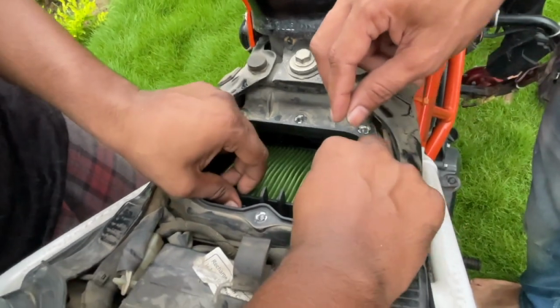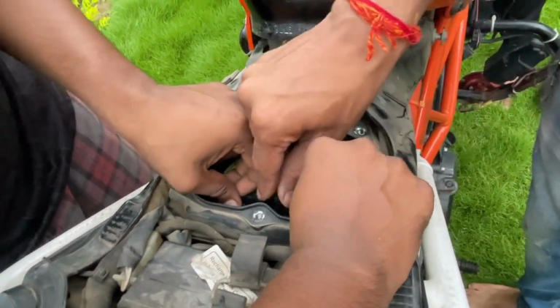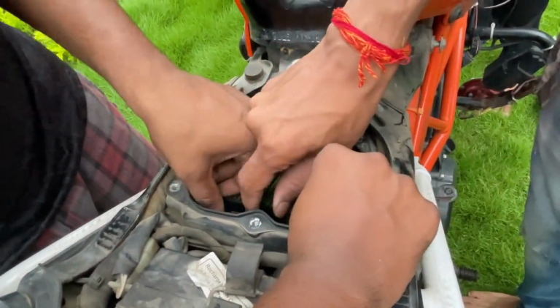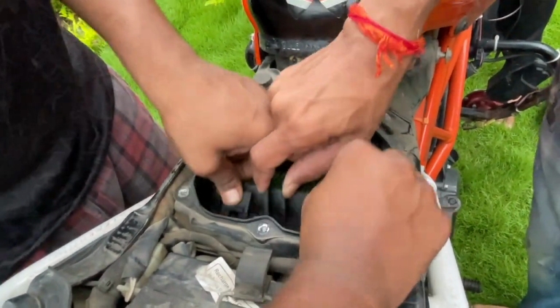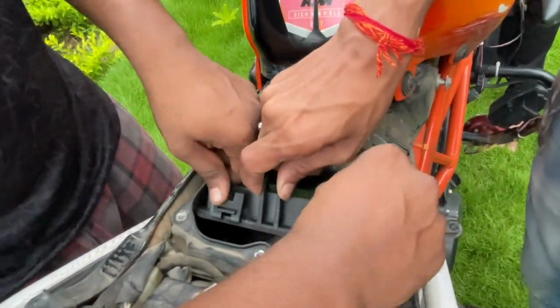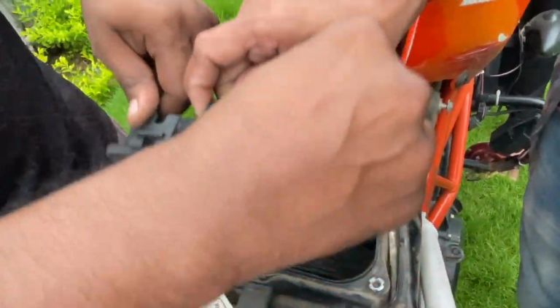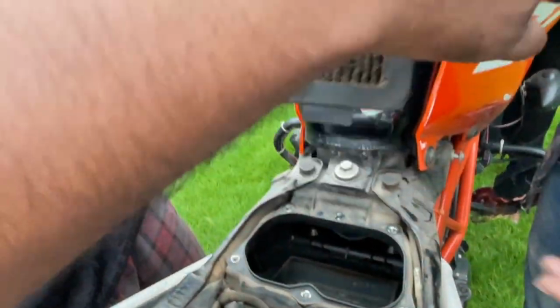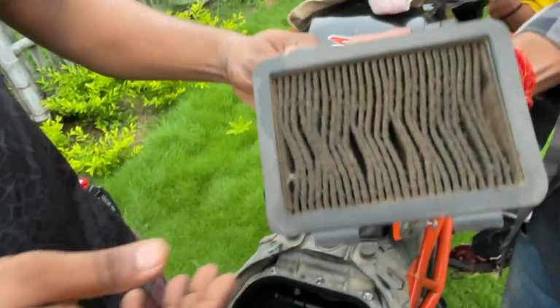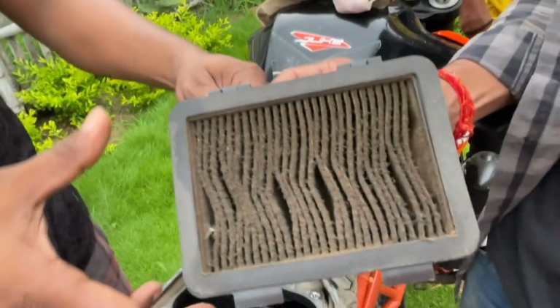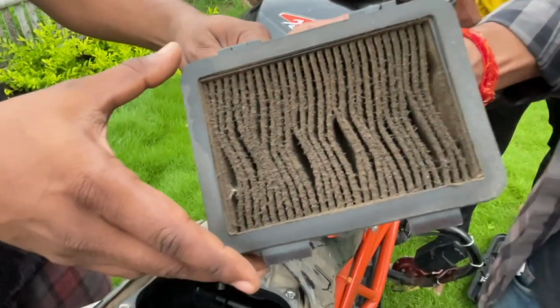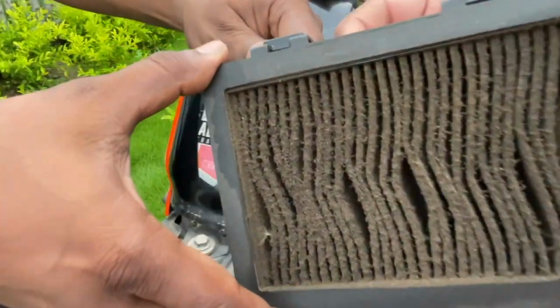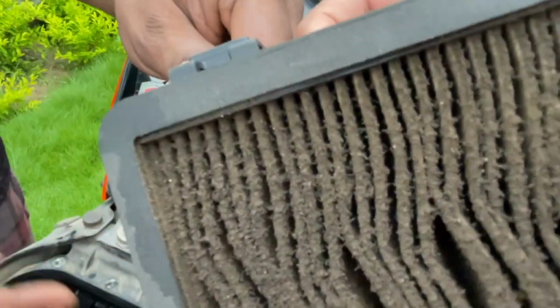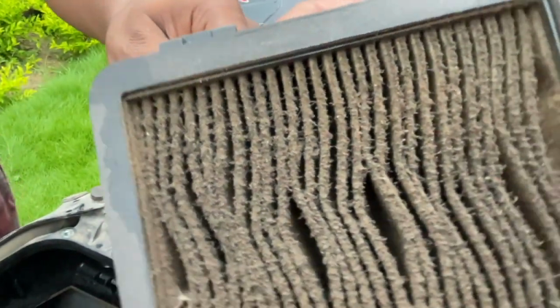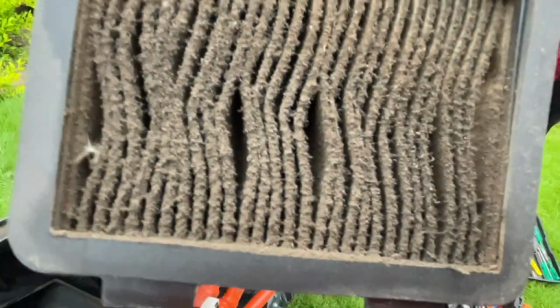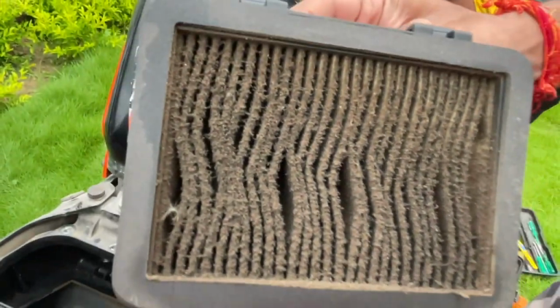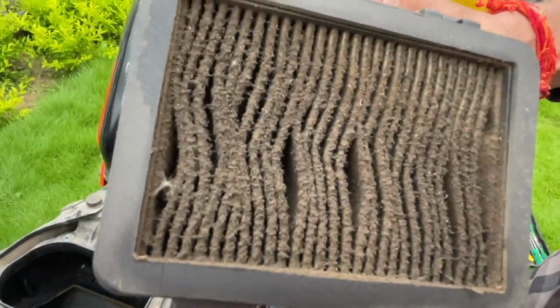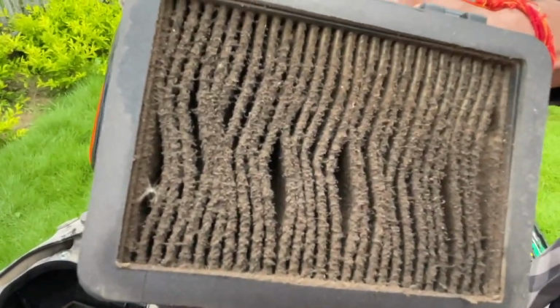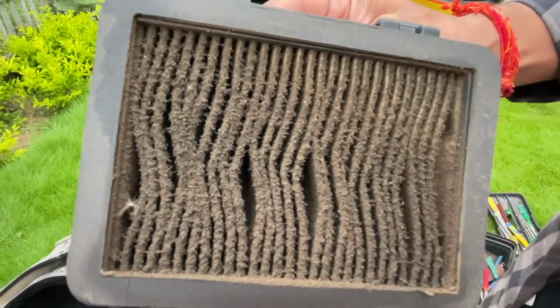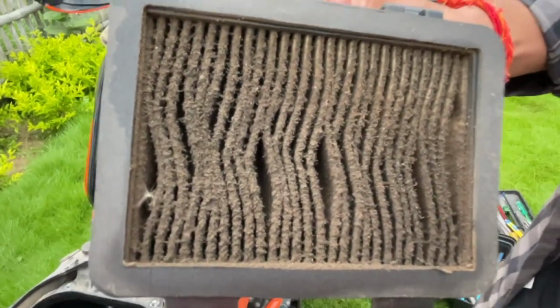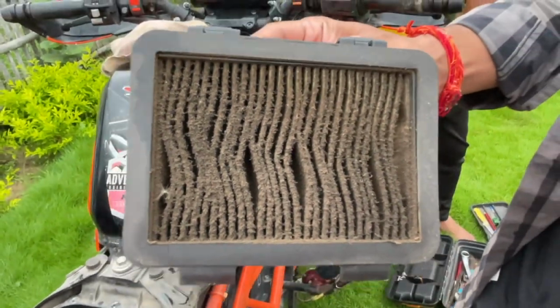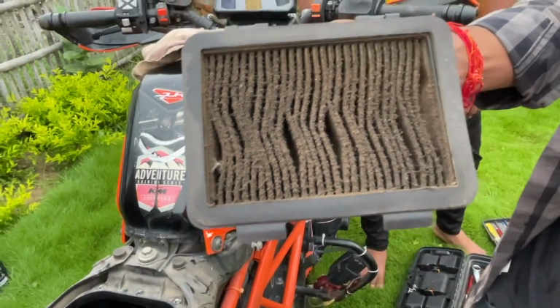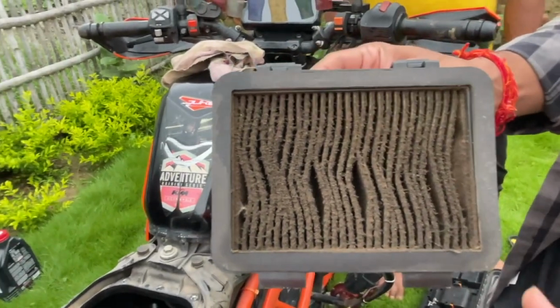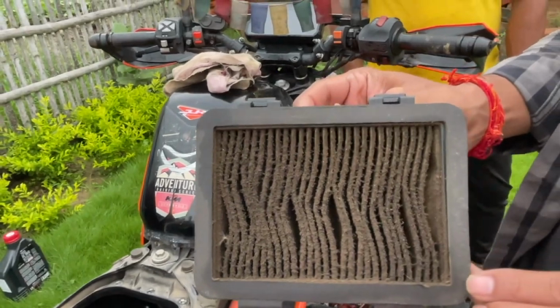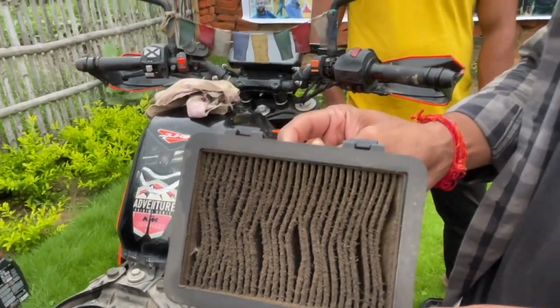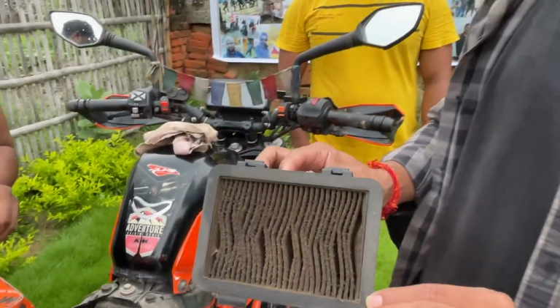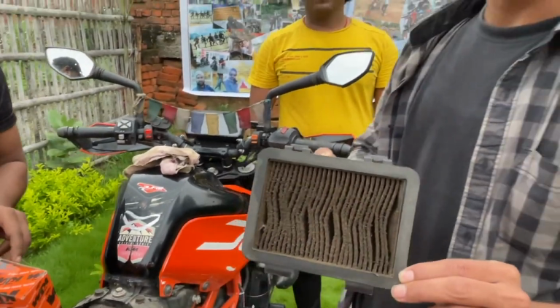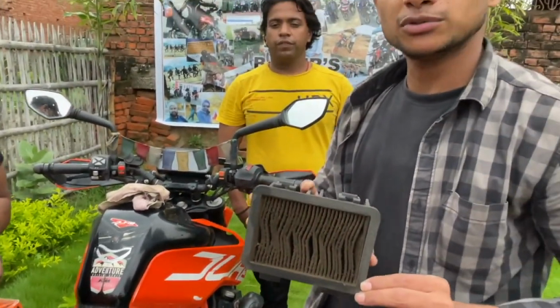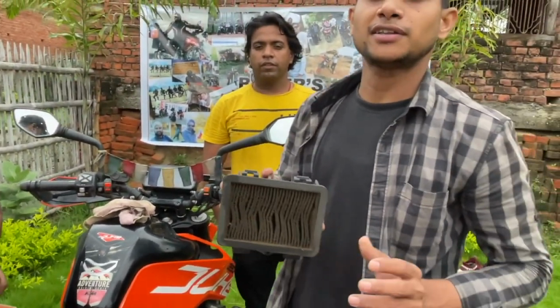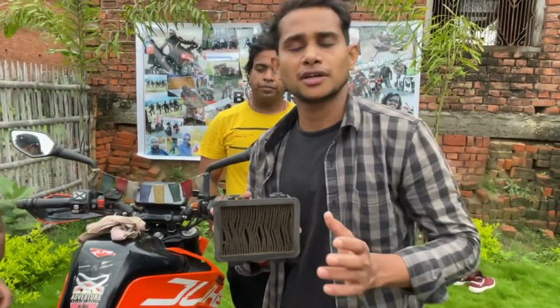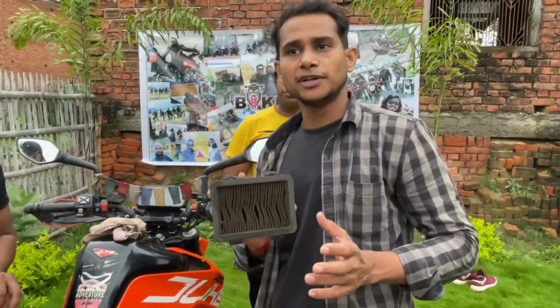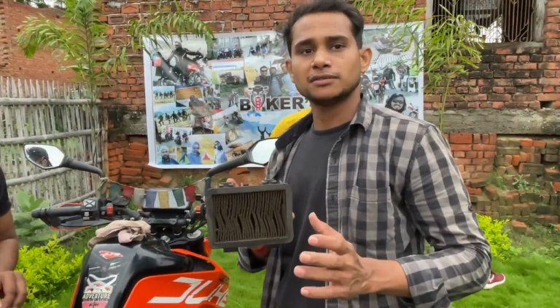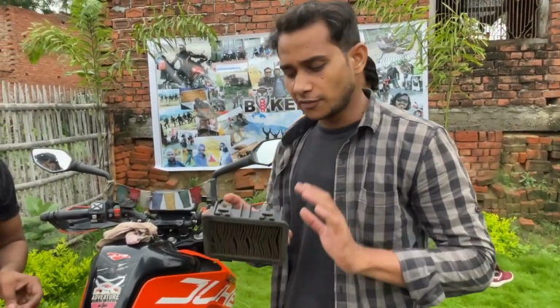Now I will show you the condition. This air filter is fully choked, so your bike's mileage and performance will be greatly affected. Please change the air filter after every 5,000 to 8,000 km.